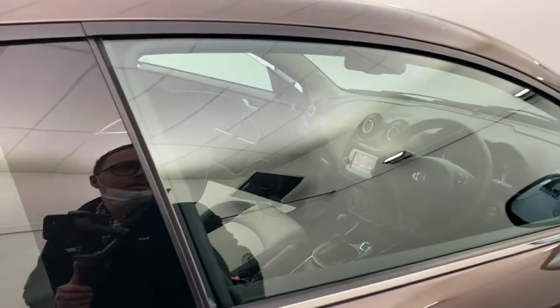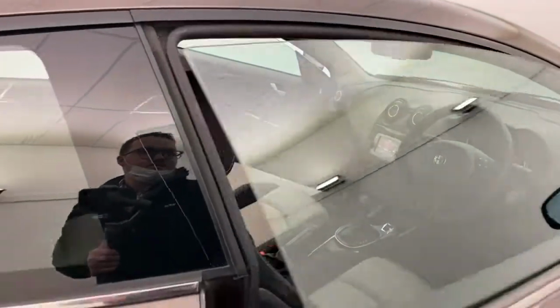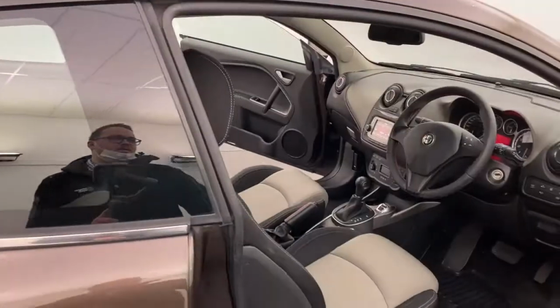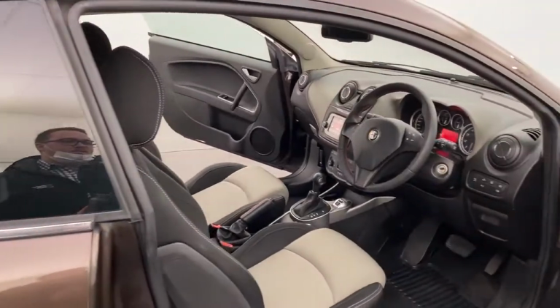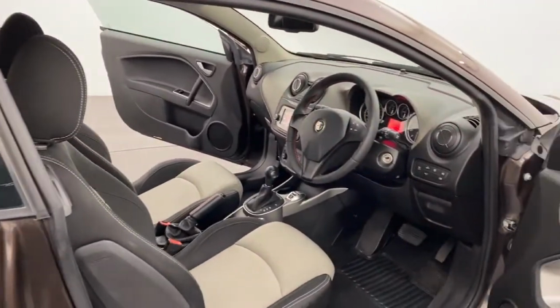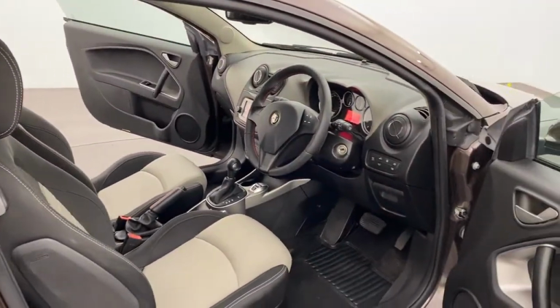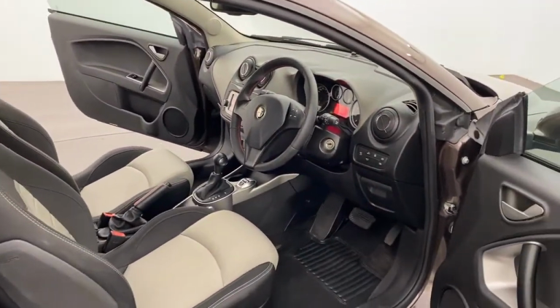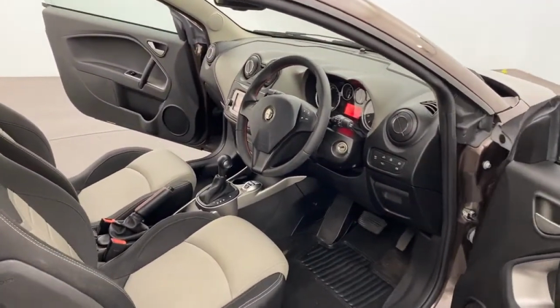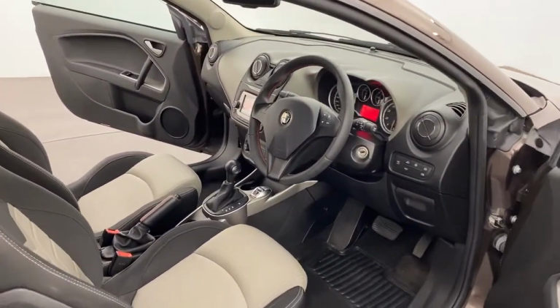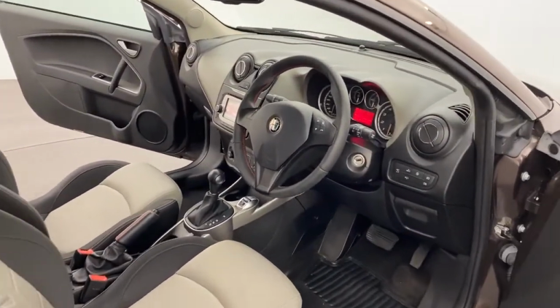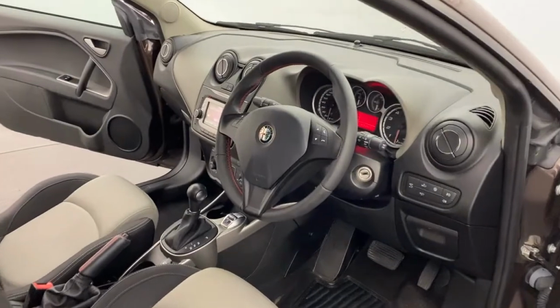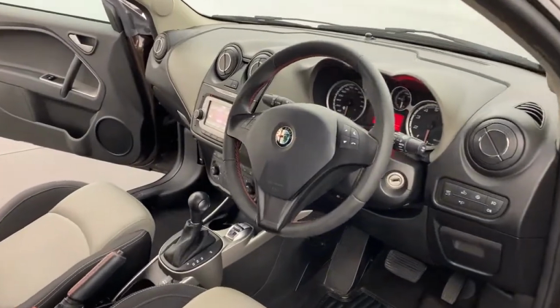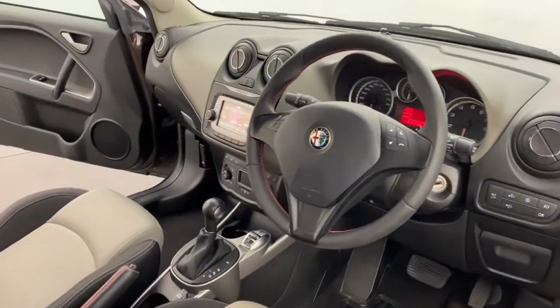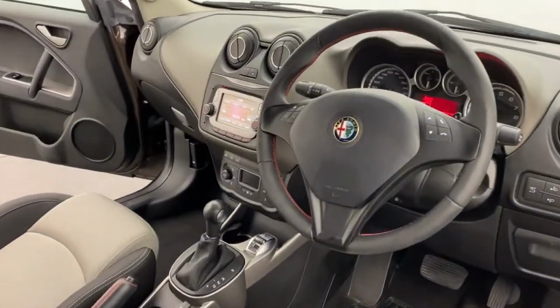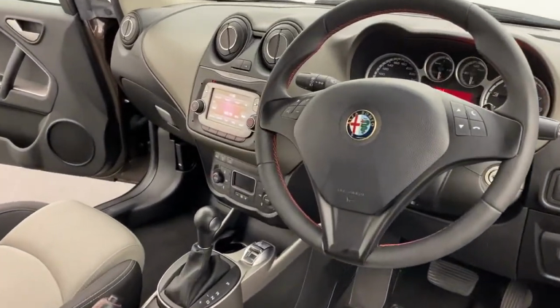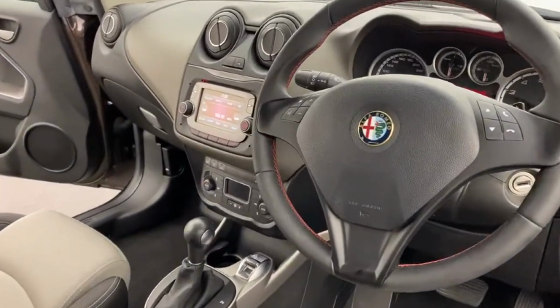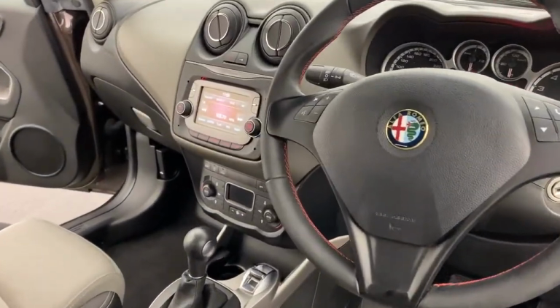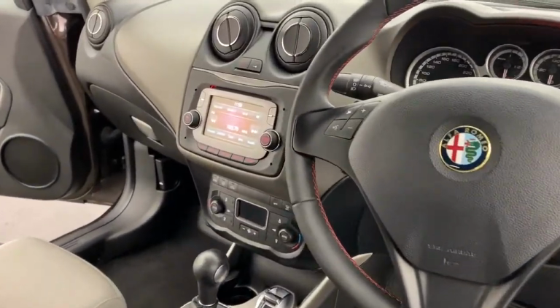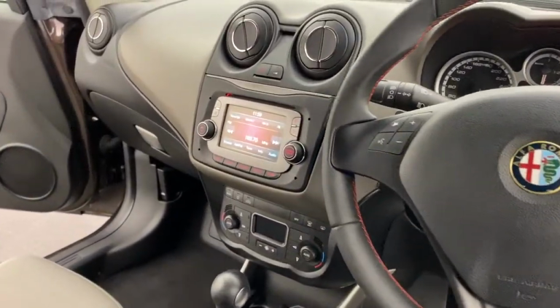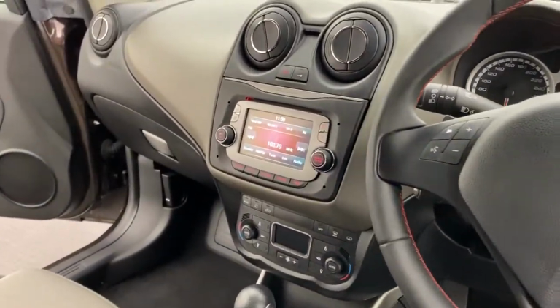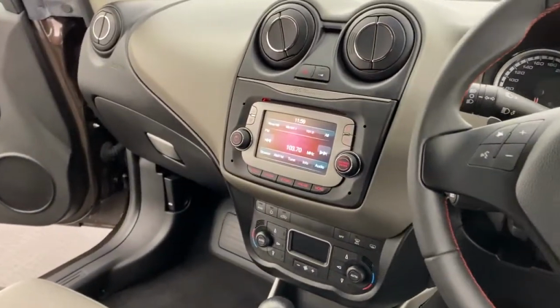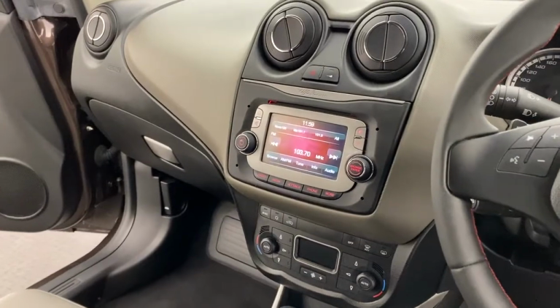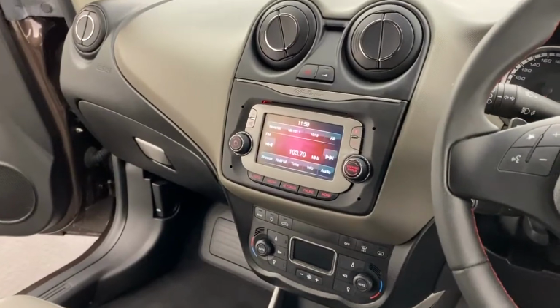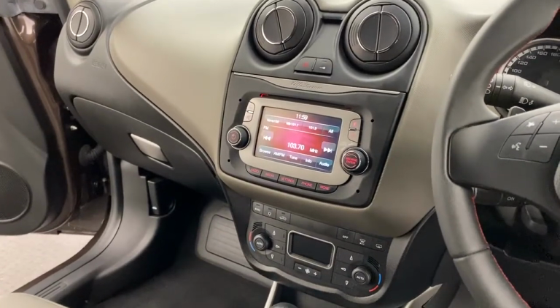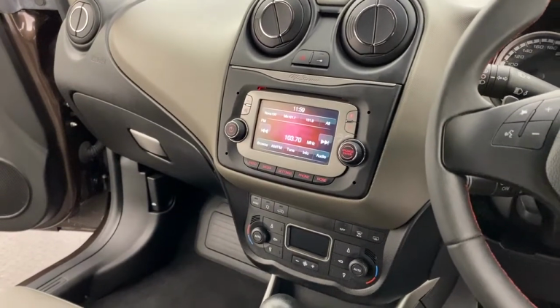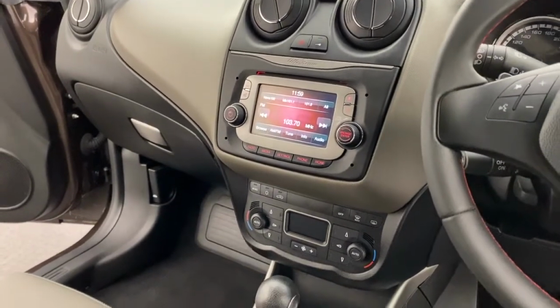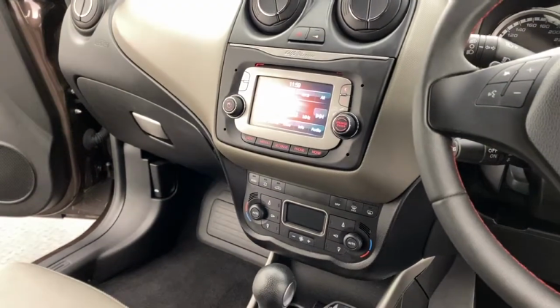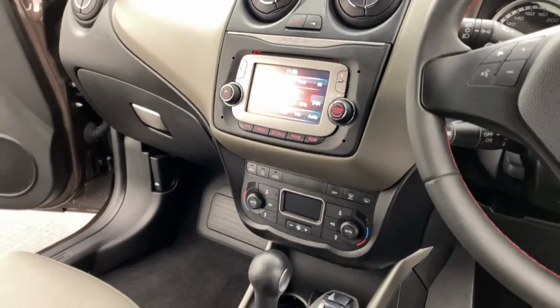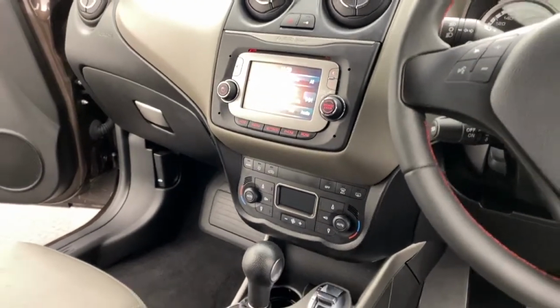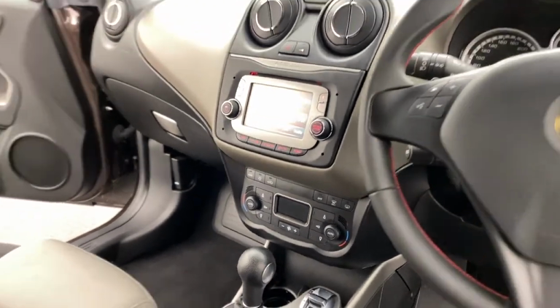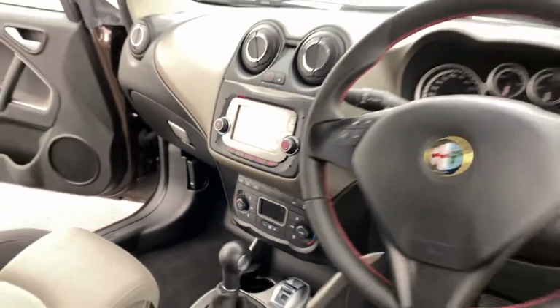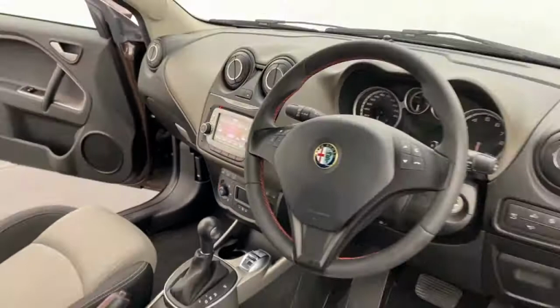Into the front, plenty of features to love in here. You've got a leather steering wheel, Bluetooth connectivity, a colour touch screen with phone connectivity, aircon, heater and much more.